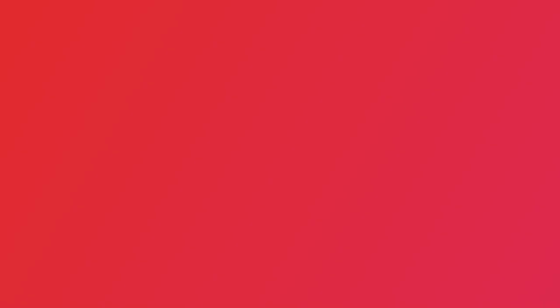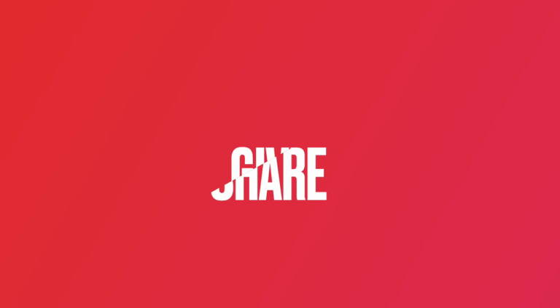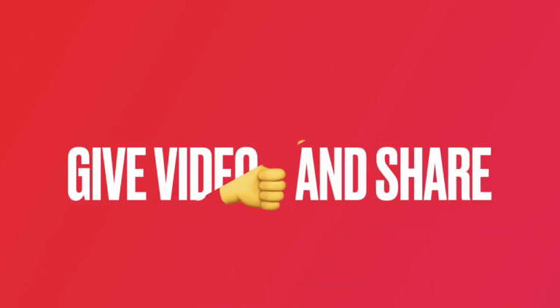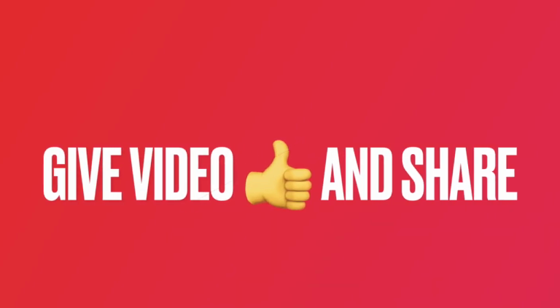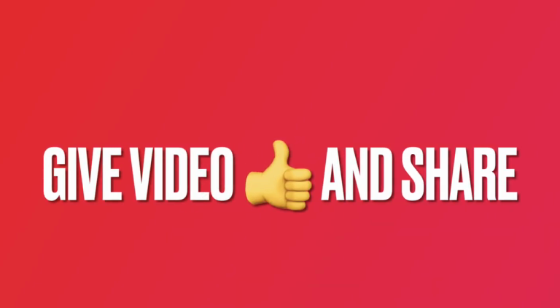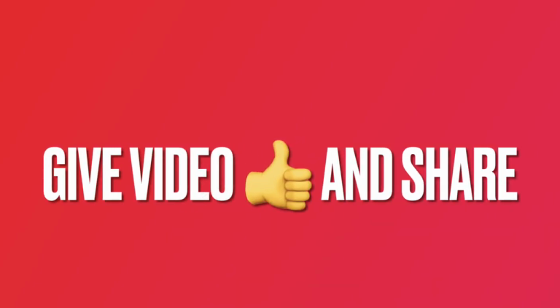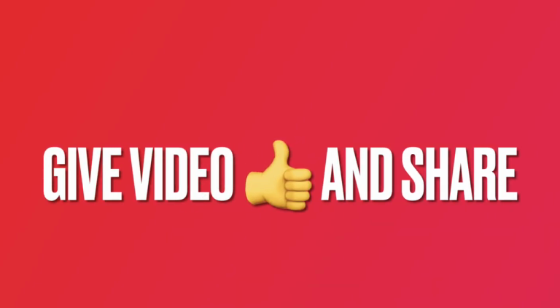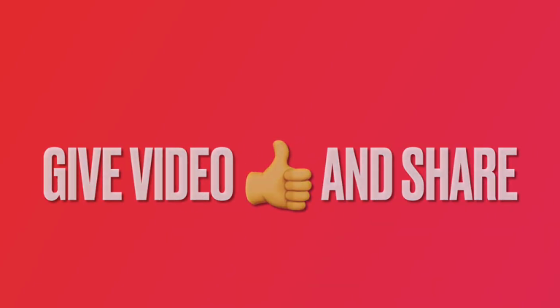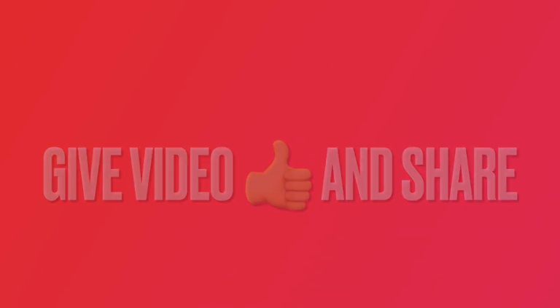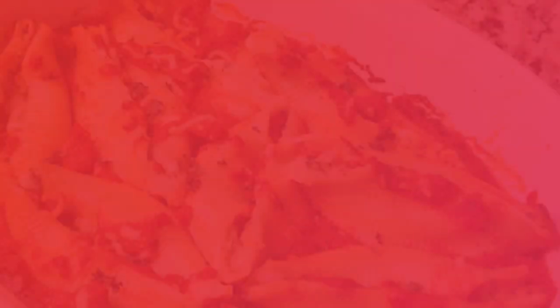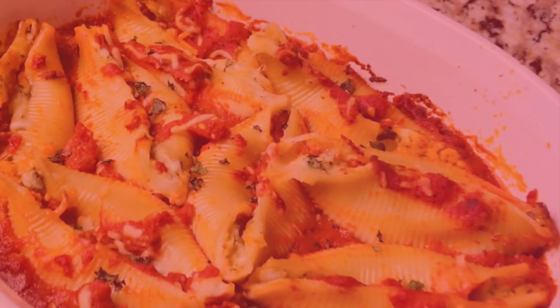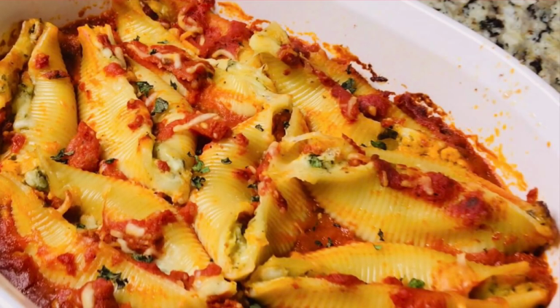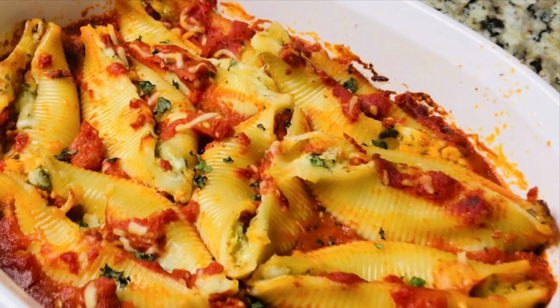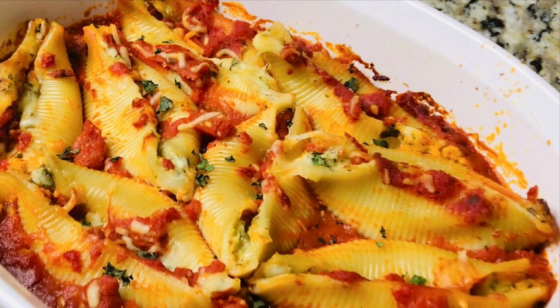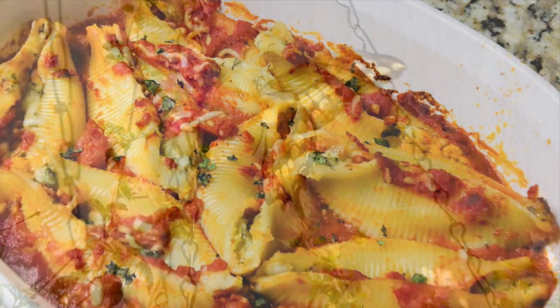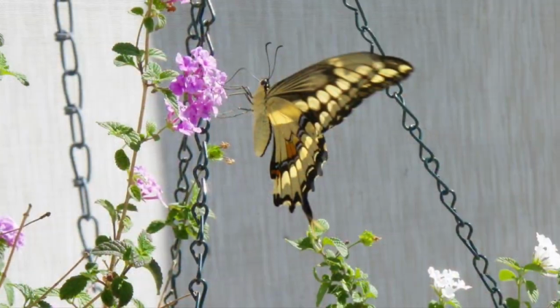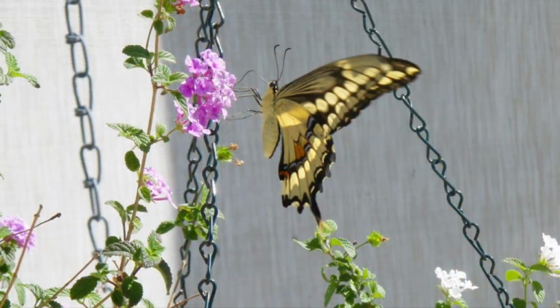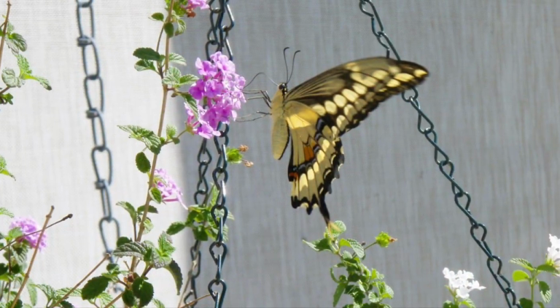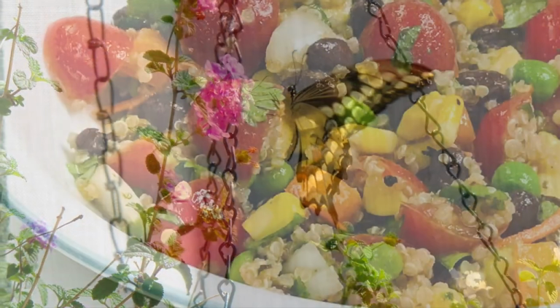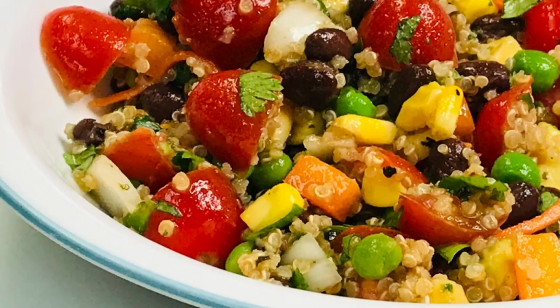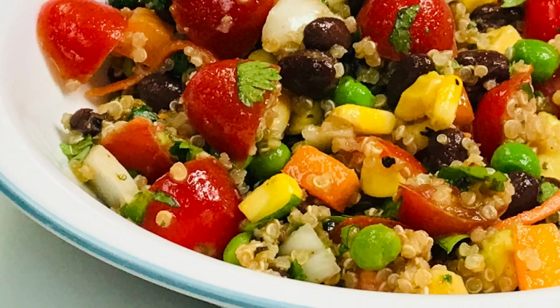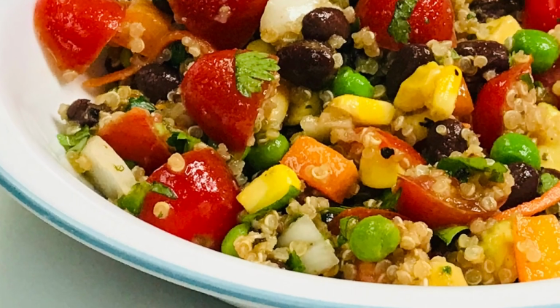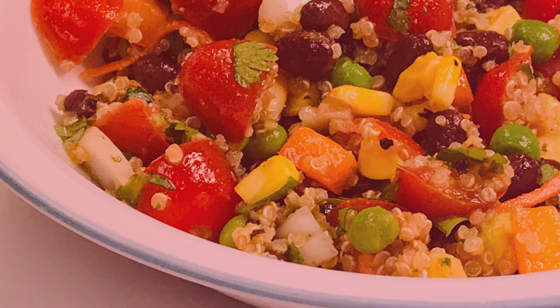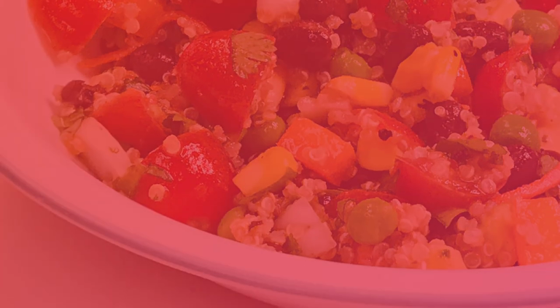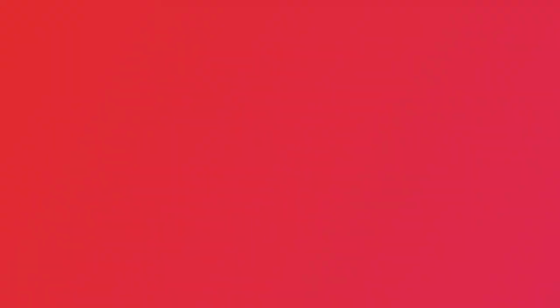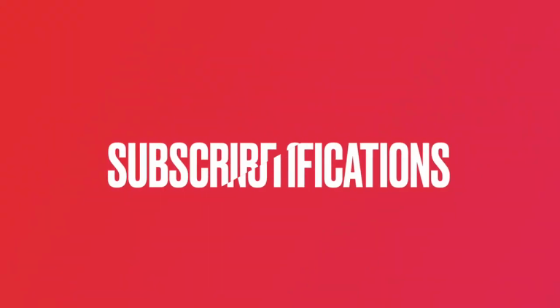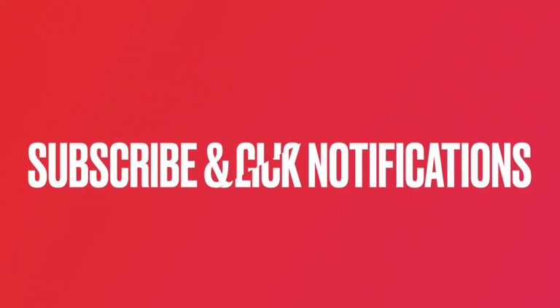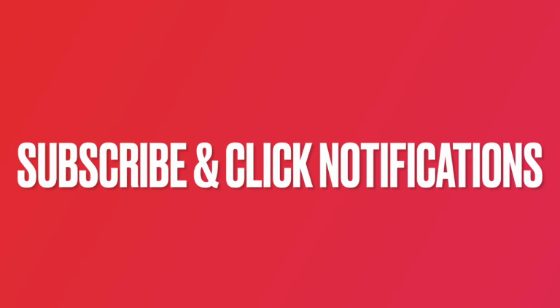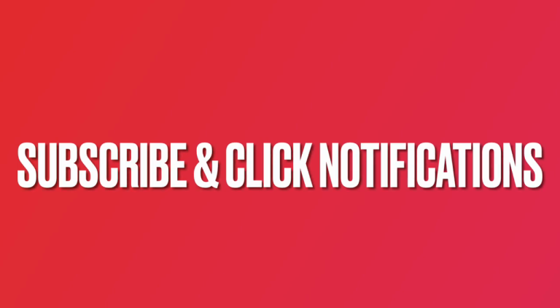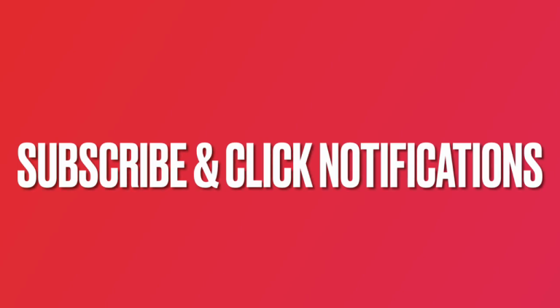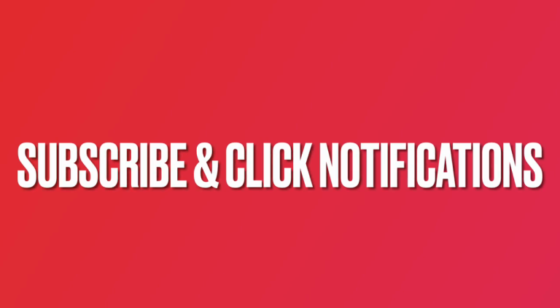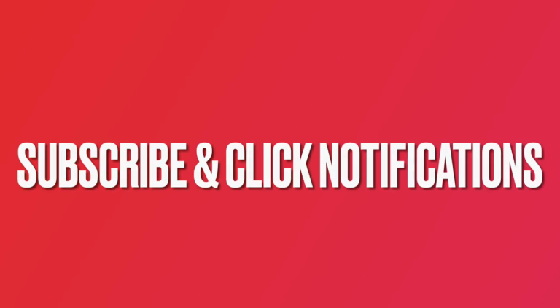If you are enjoying this video, give it a thumbs up and share it. To see more recipes and videos with great gardening tips, subscribe to our channel and click the notifications link below the video to stay current on new content.